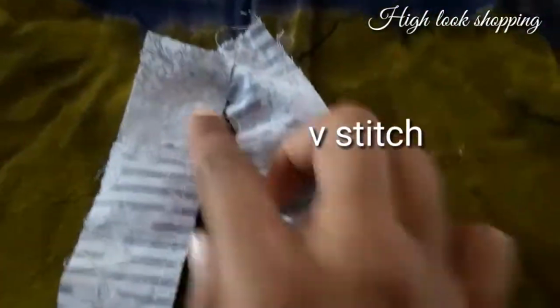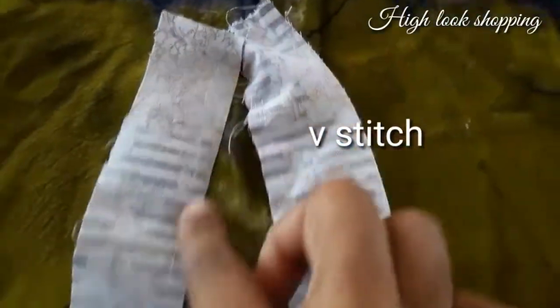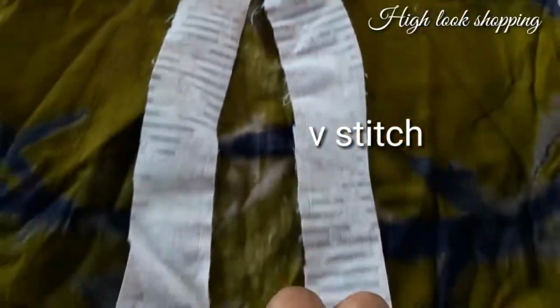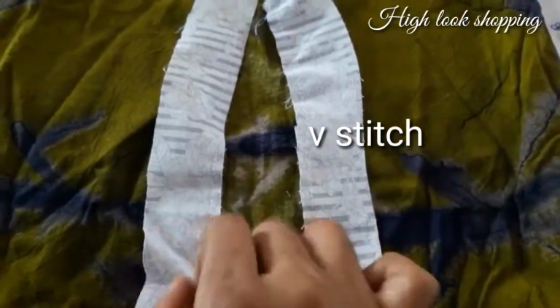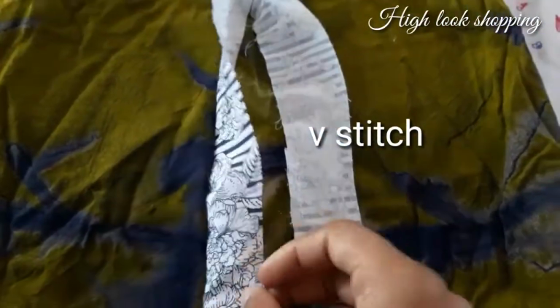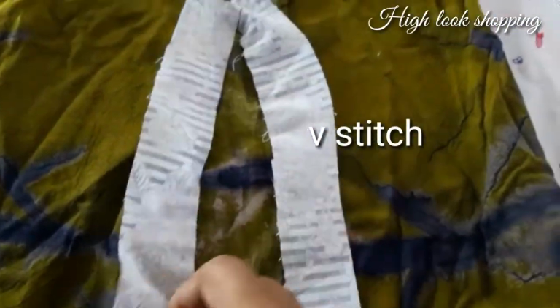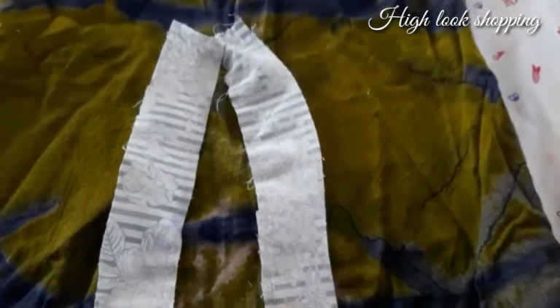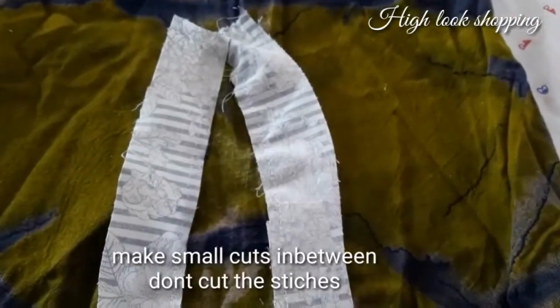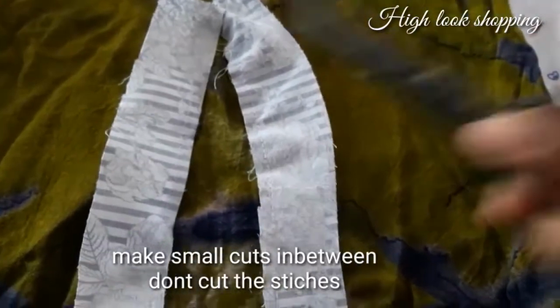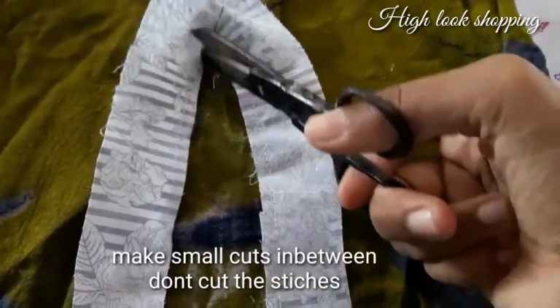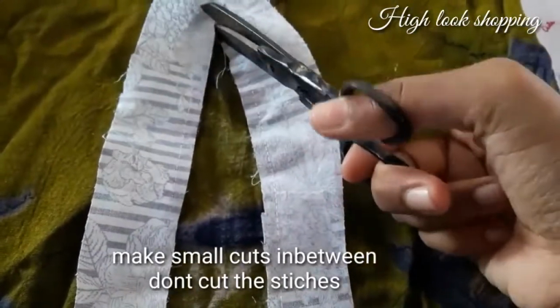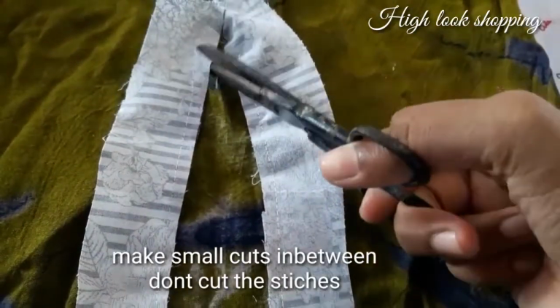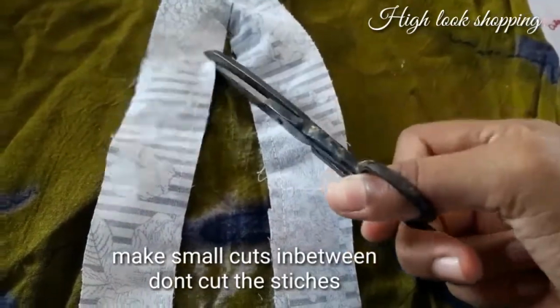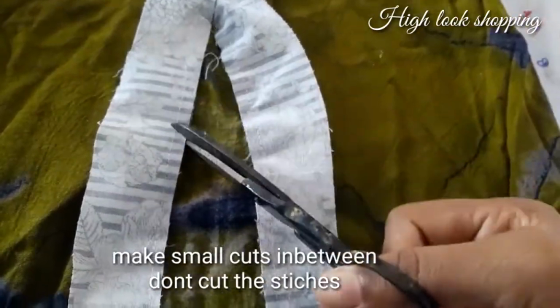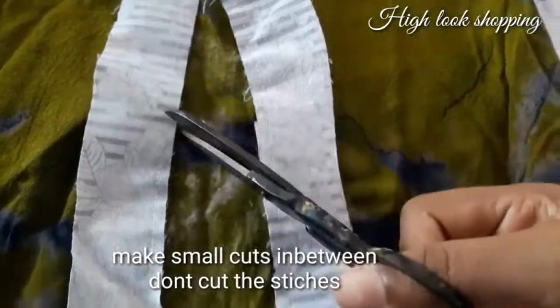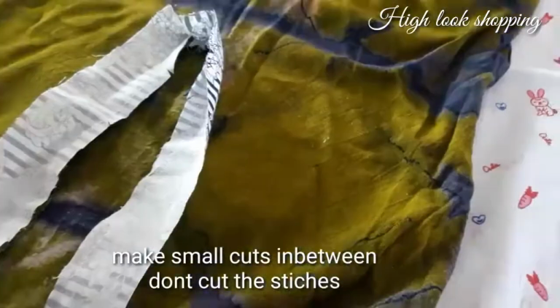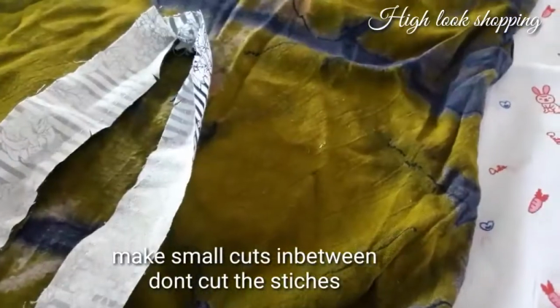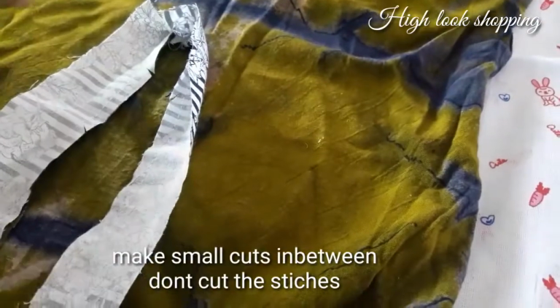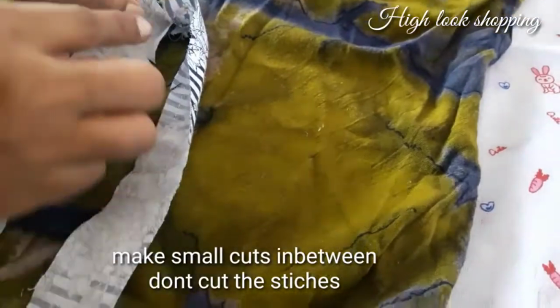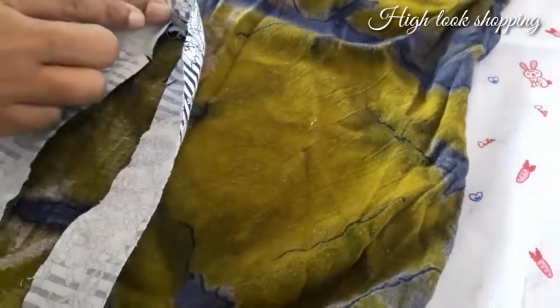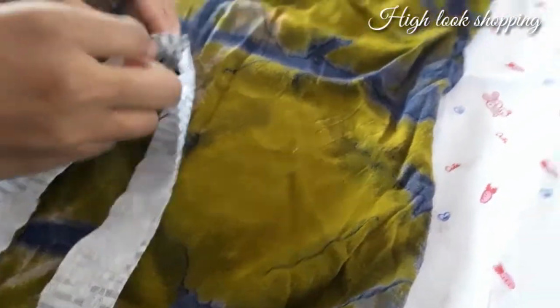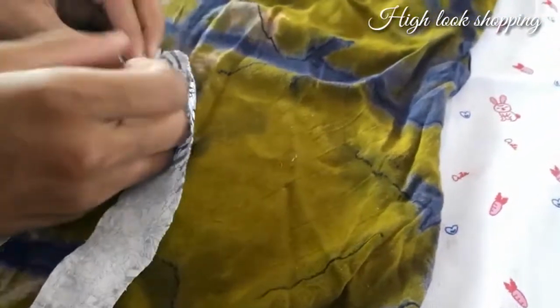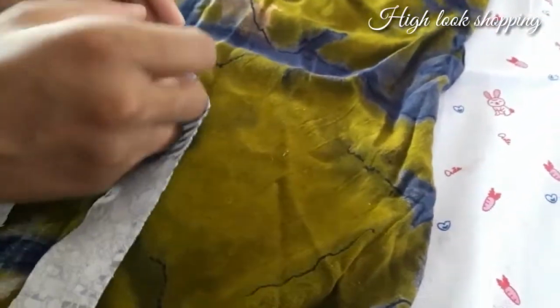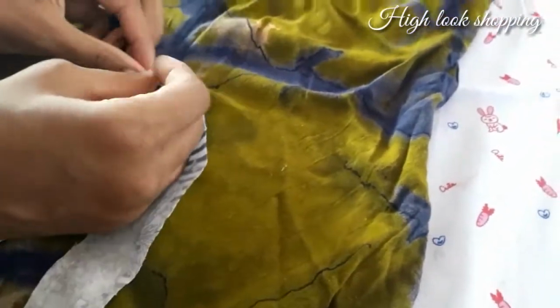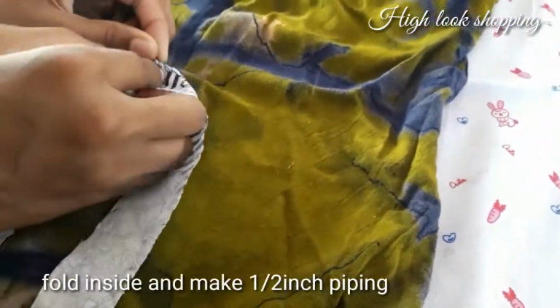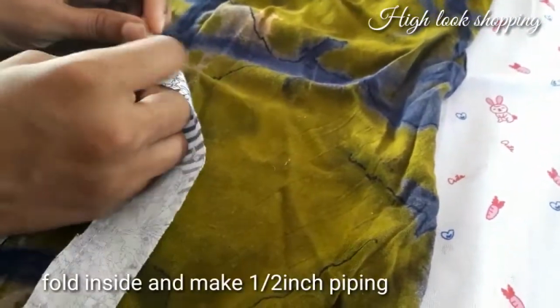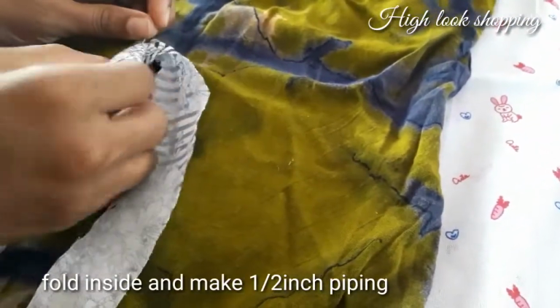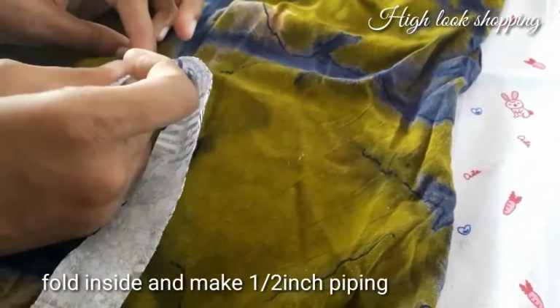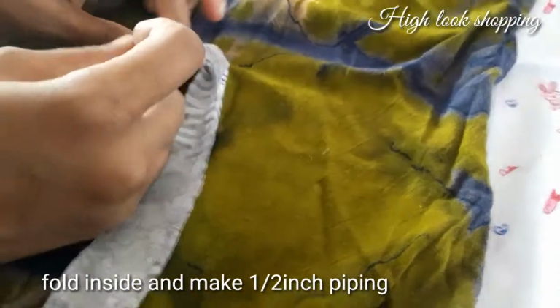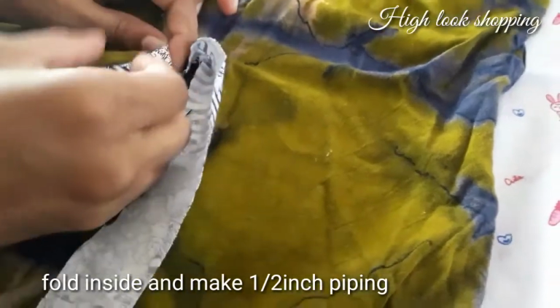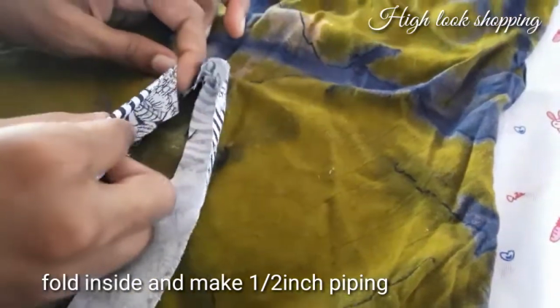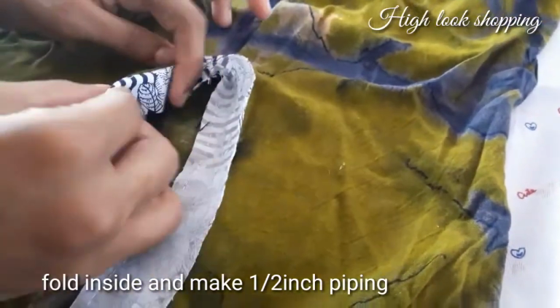Let's make a V stitch. This is a stitch — it should be a straight stitch. This will make a piping. I will open the same thing. Let's cut the cuts. The piping is a little more — we are going to do this now.